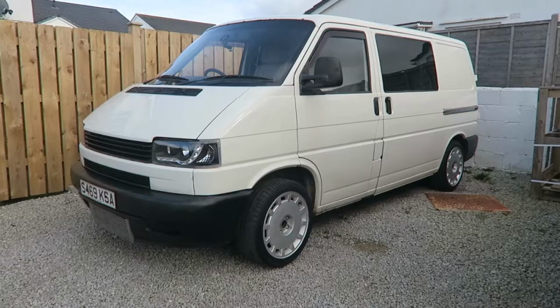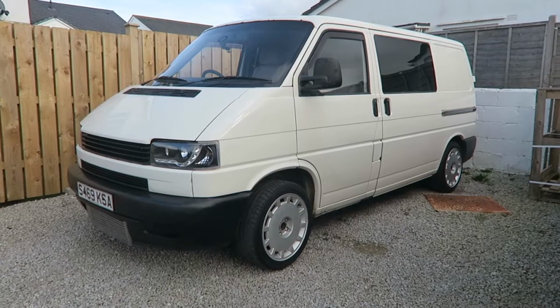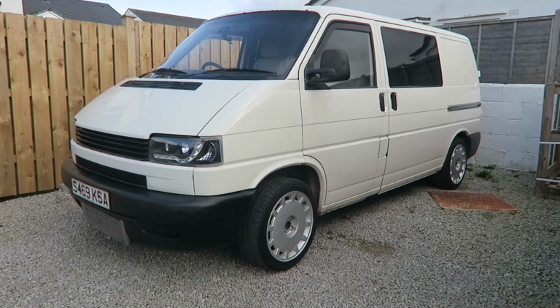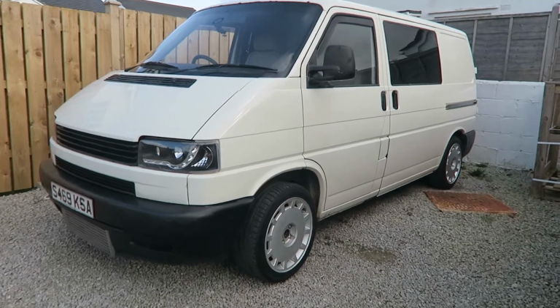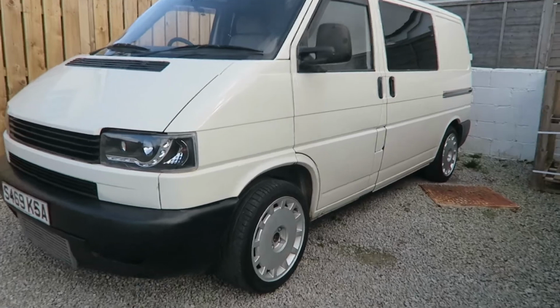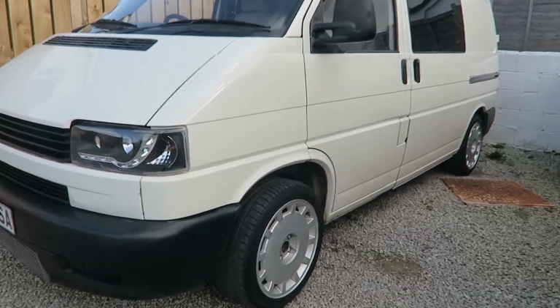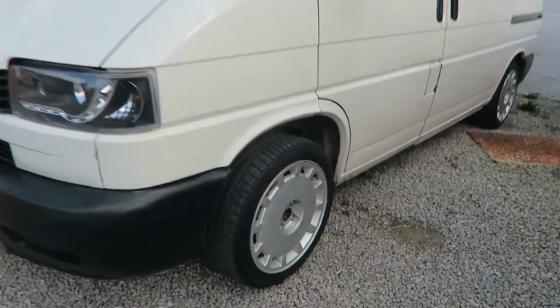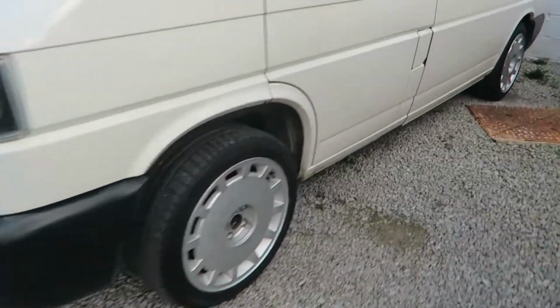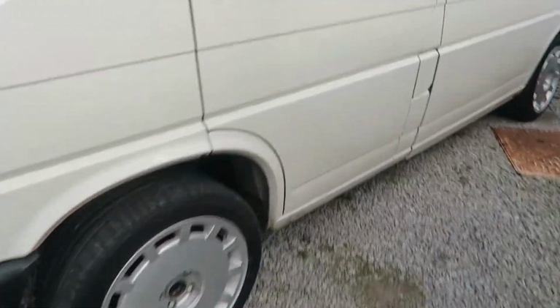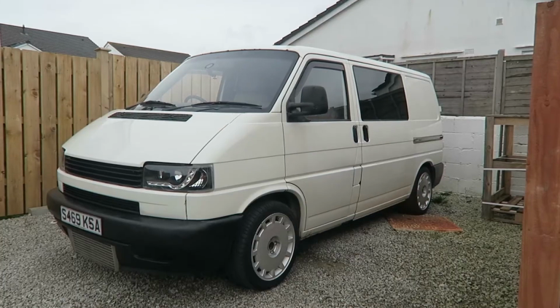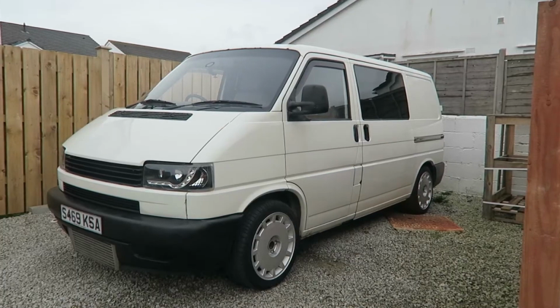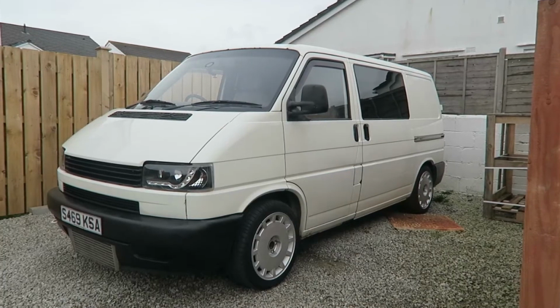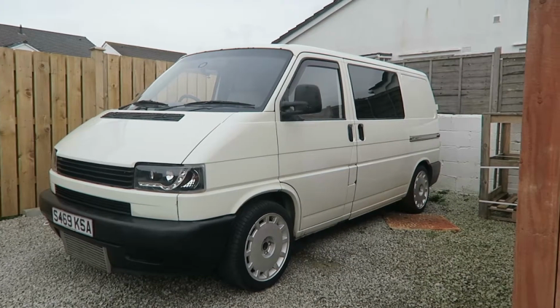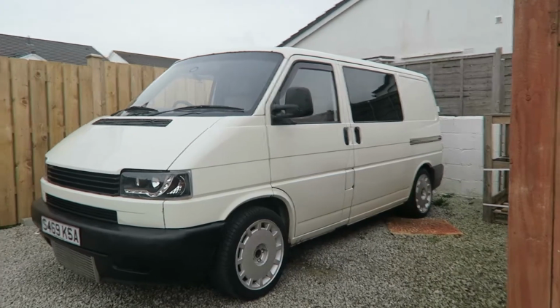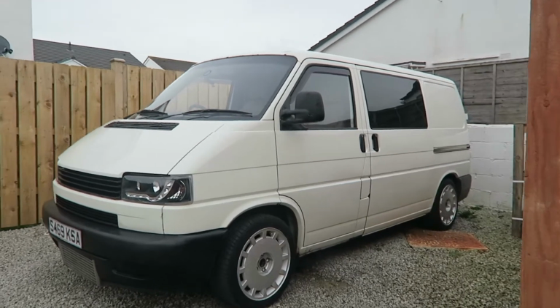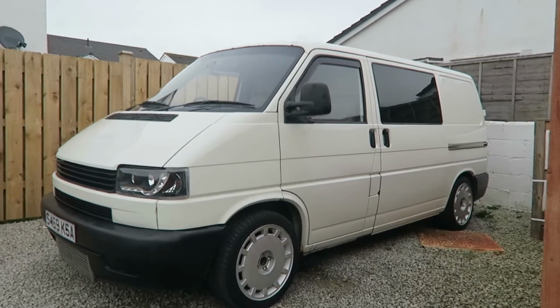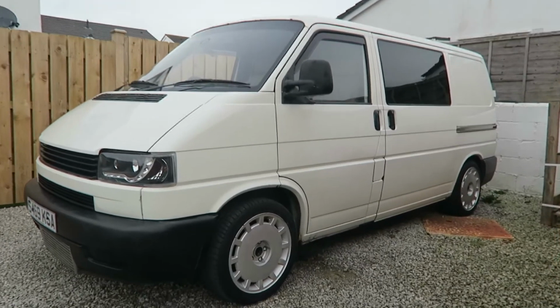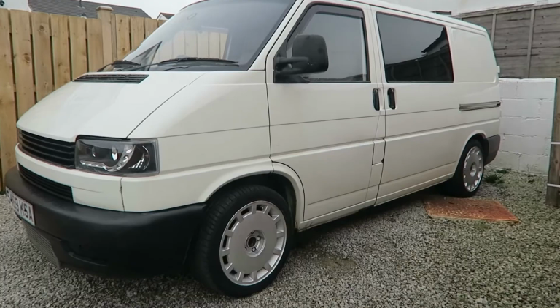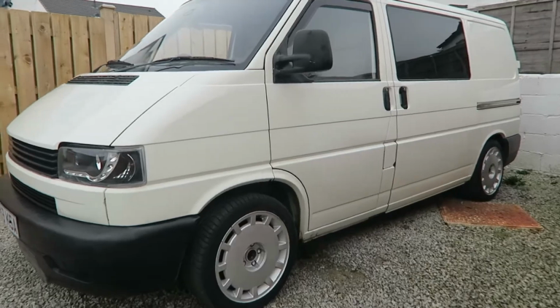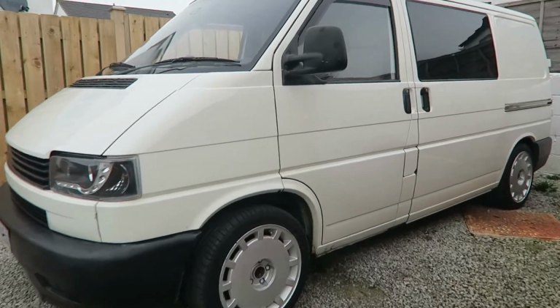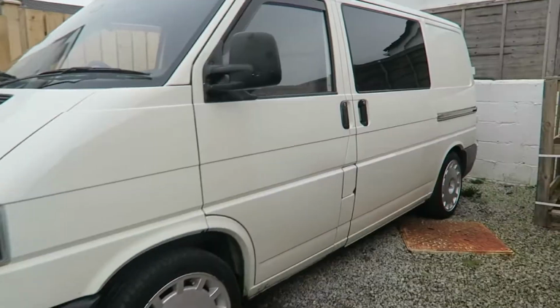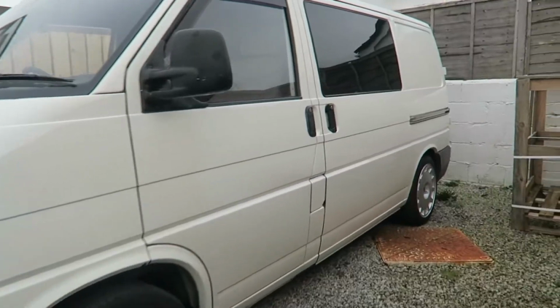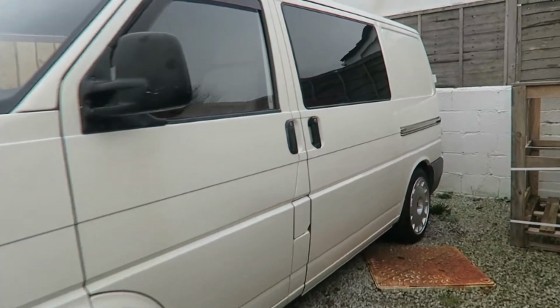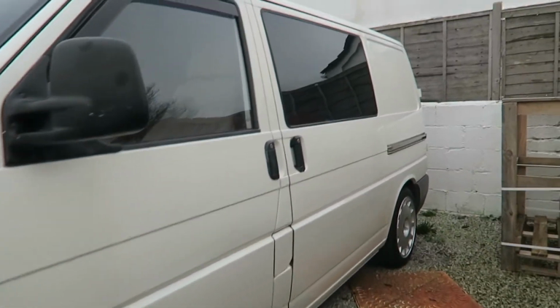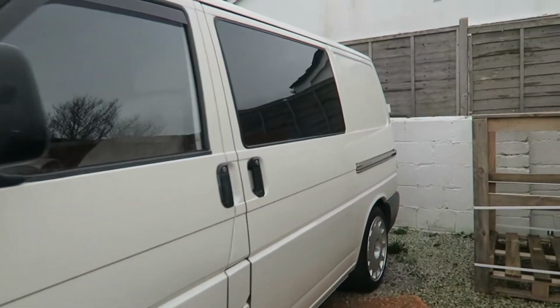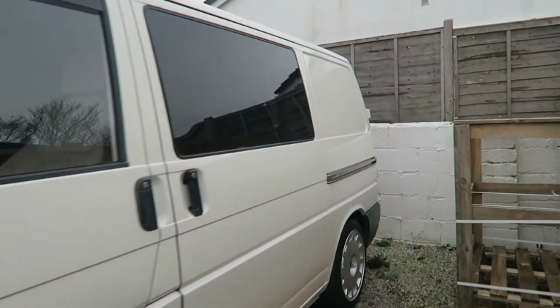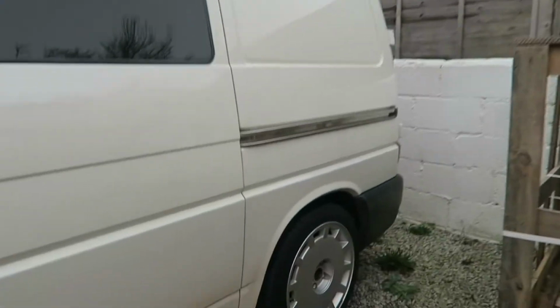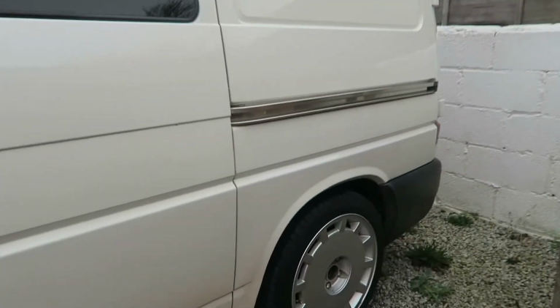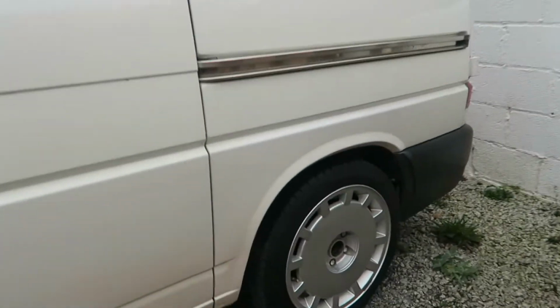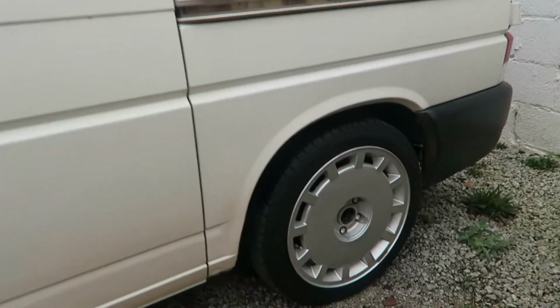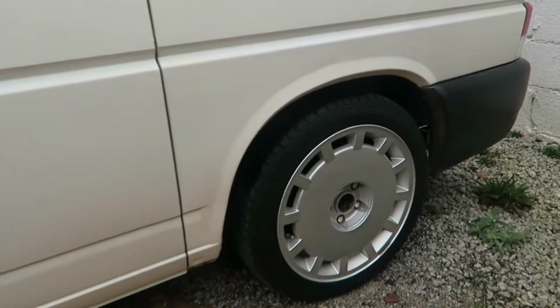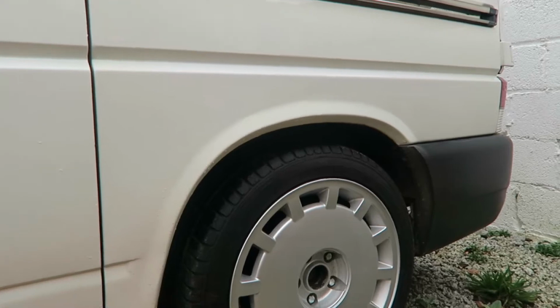S8 alloys are now on, just needs lowering. Now lowered 60mm all round — nice height without losing too much drivability. Sat nicely in the arch now. Much better.